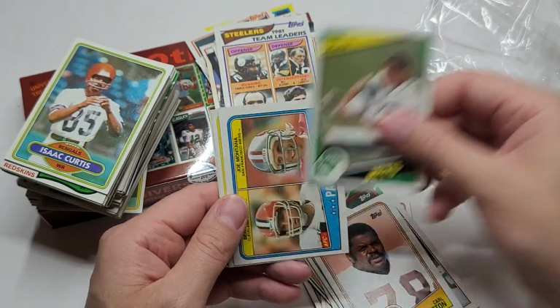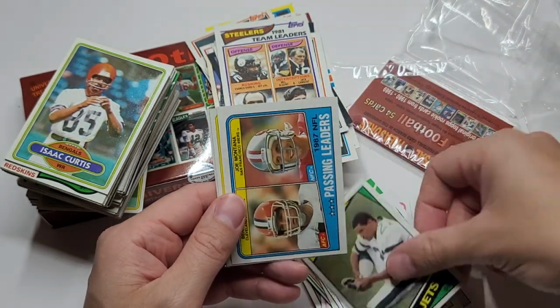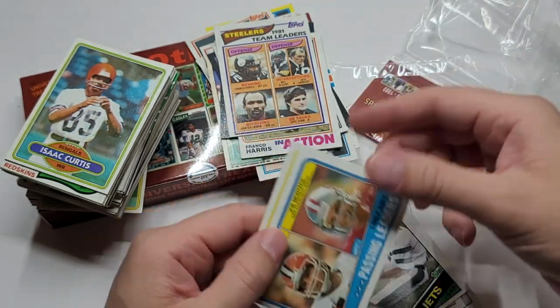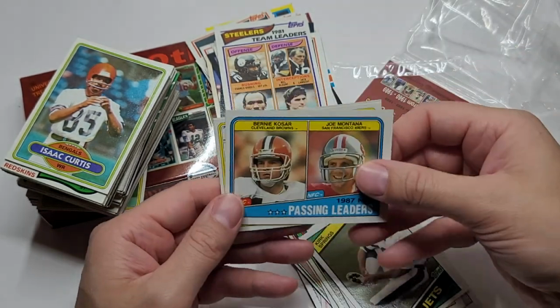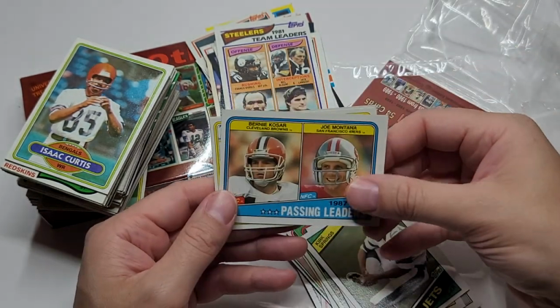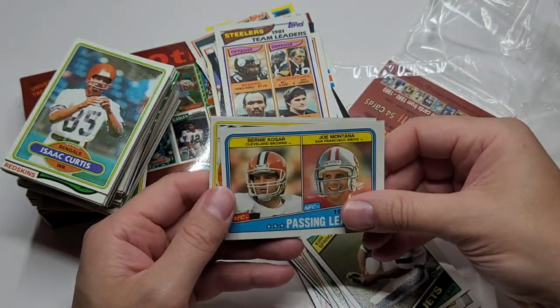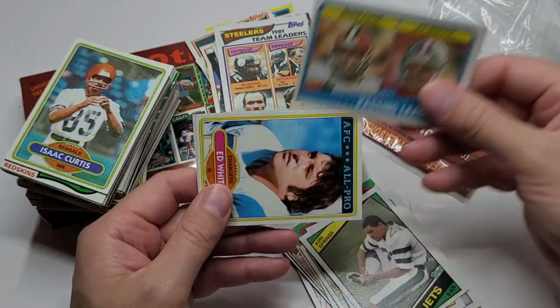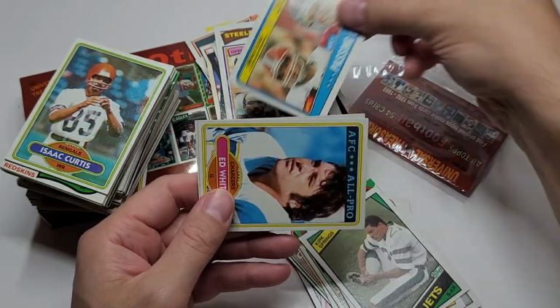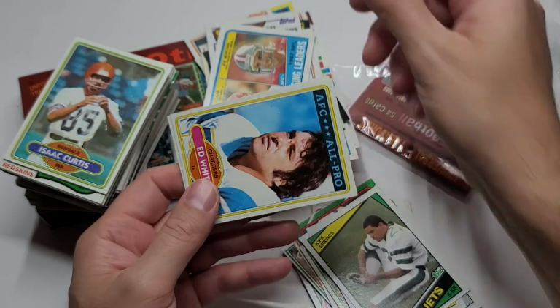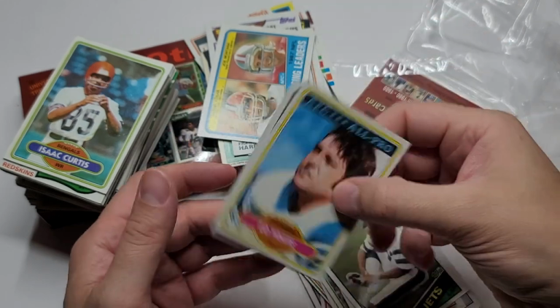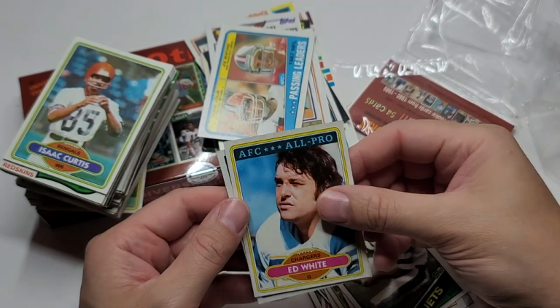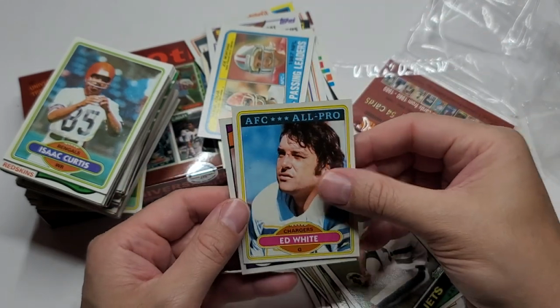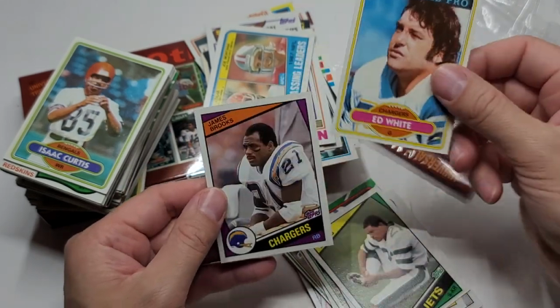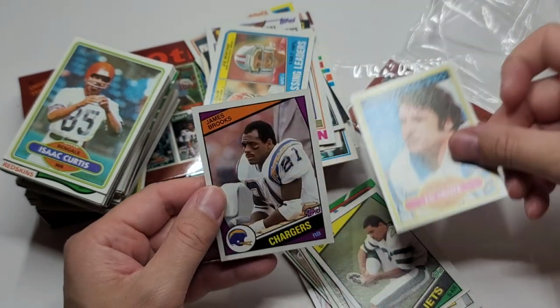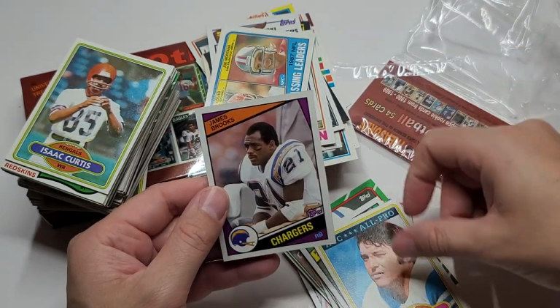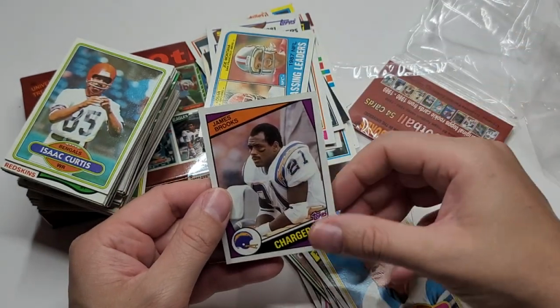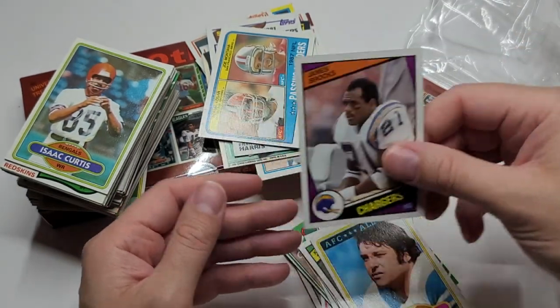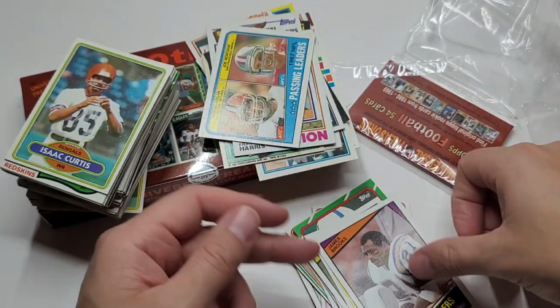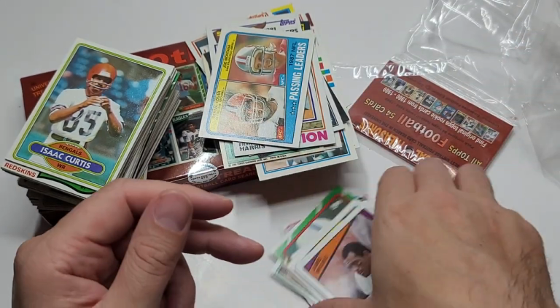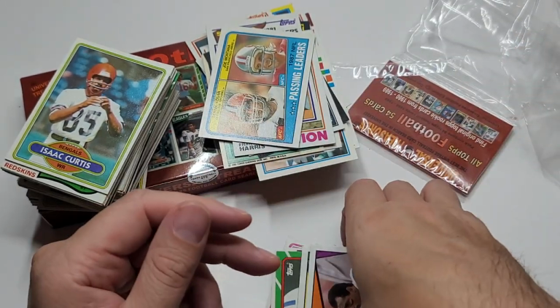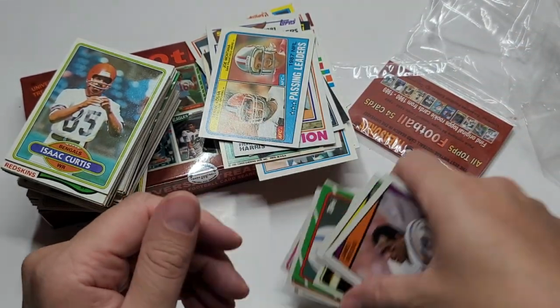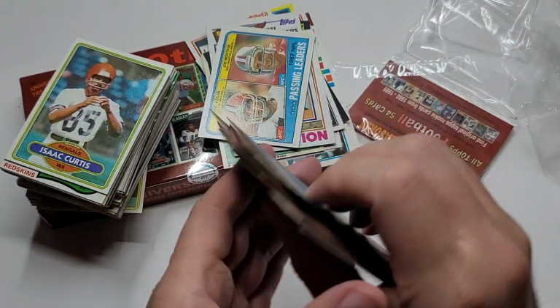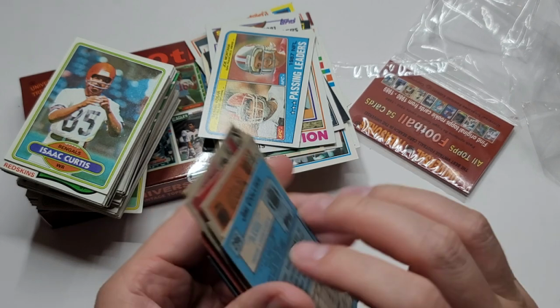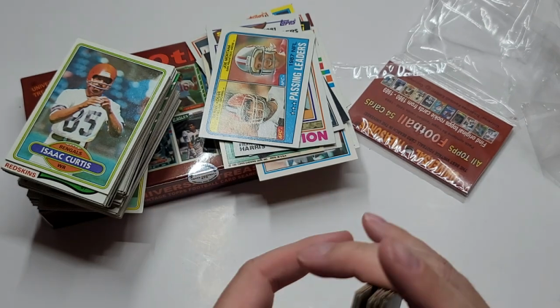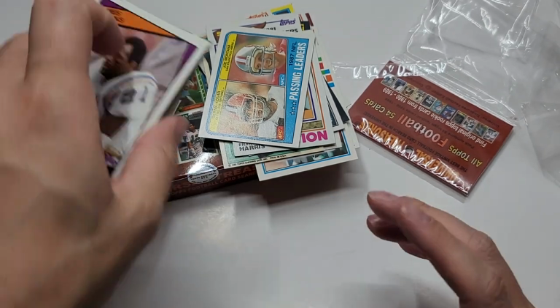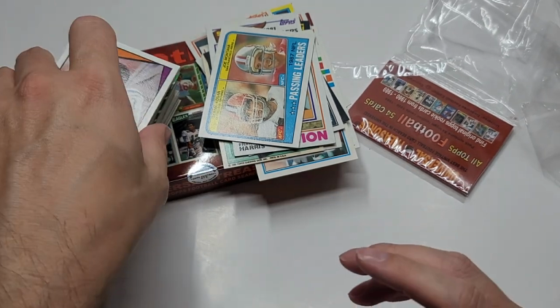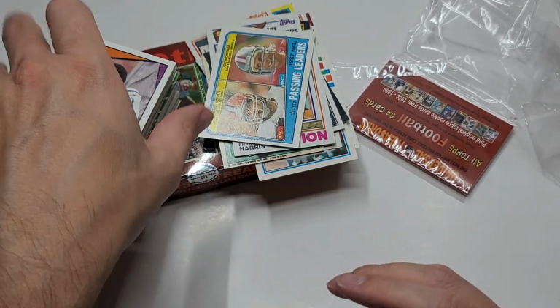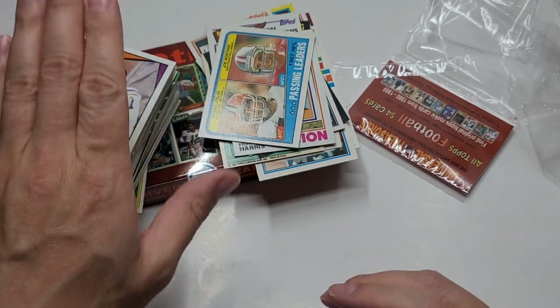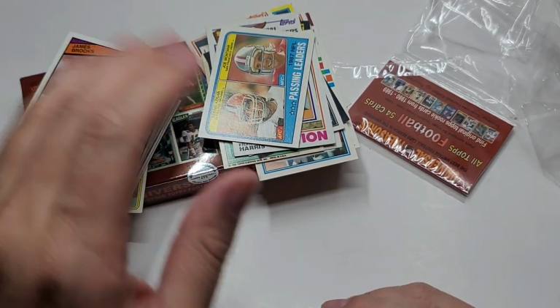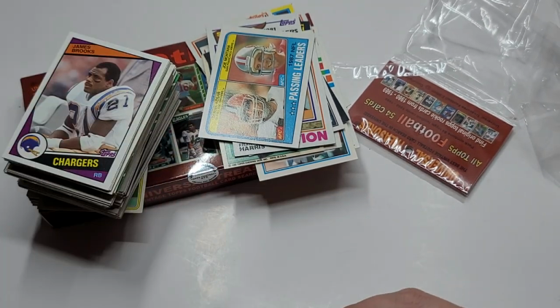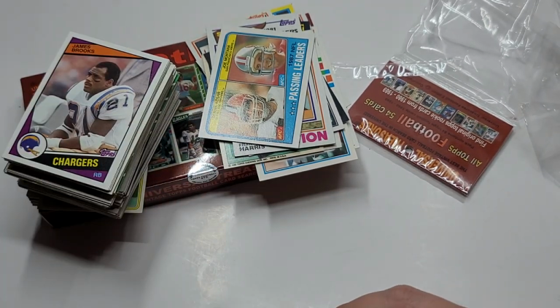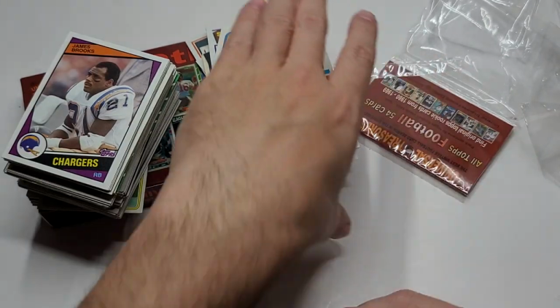Kirk Springs. Ed White and James Brooks. Well, ladies and gentlemen, another box.